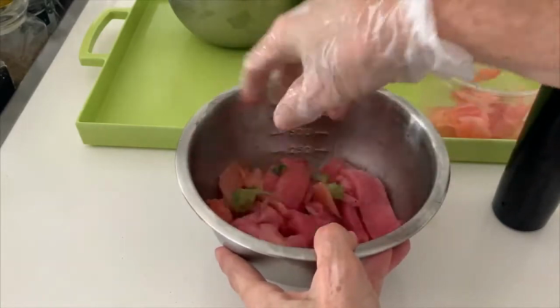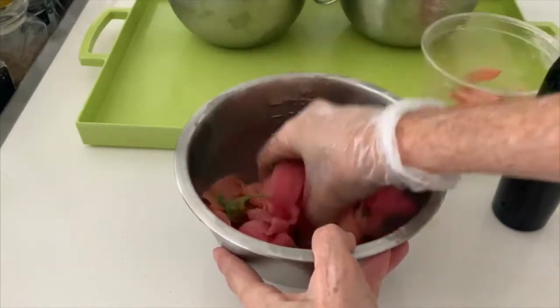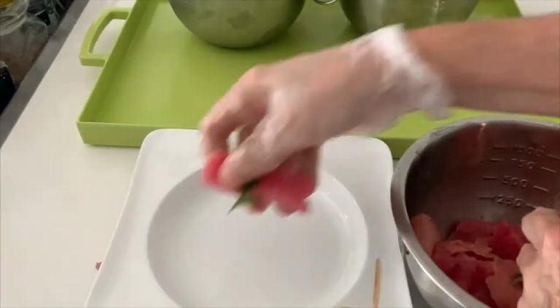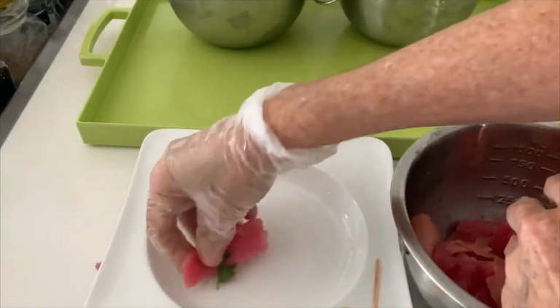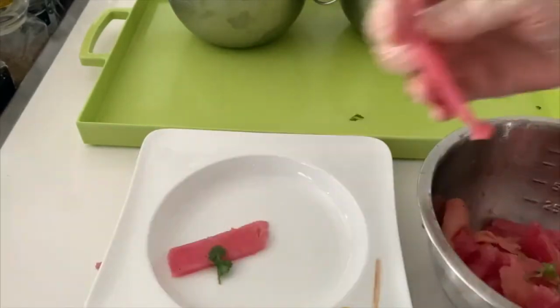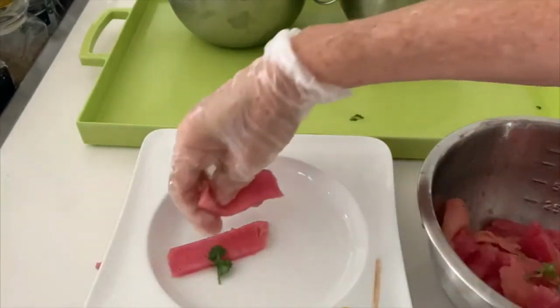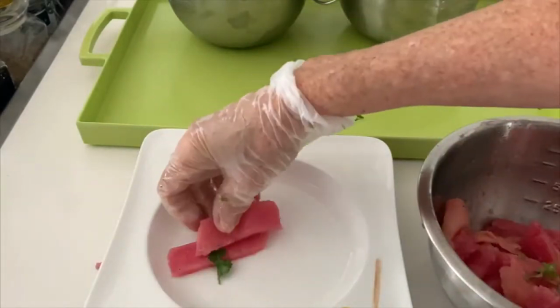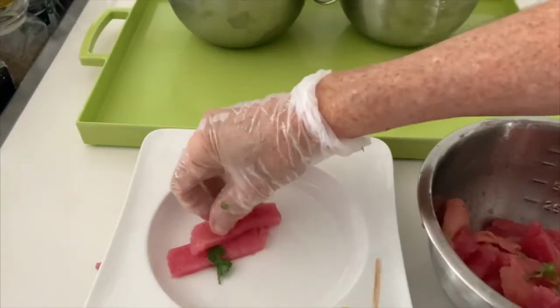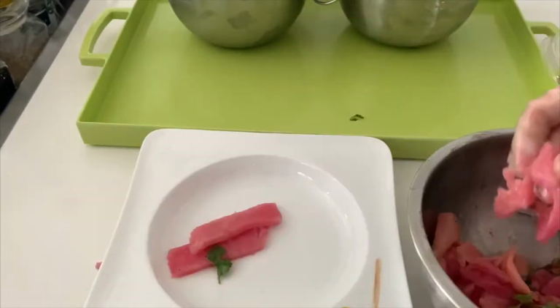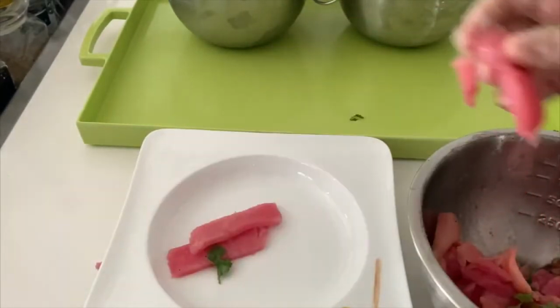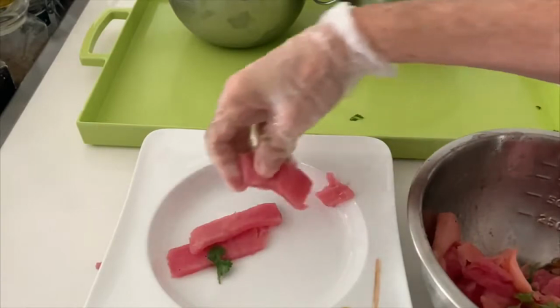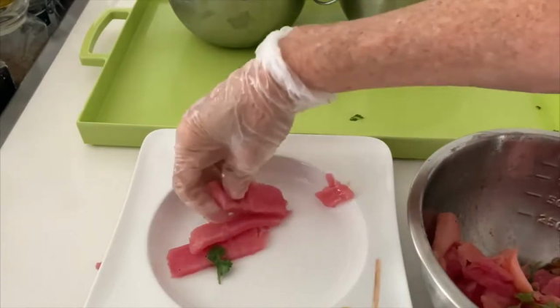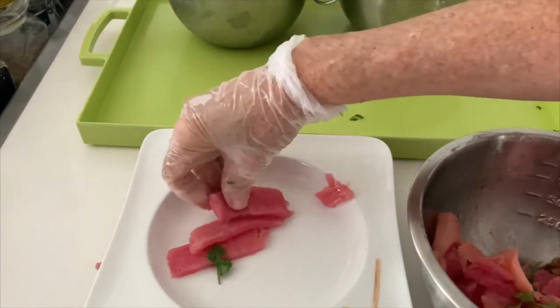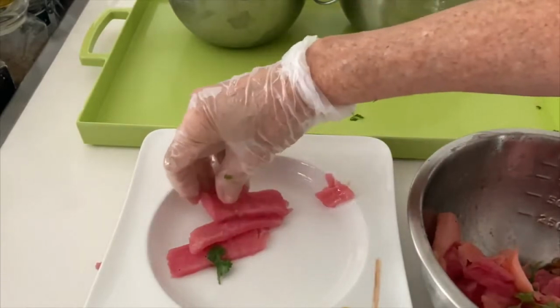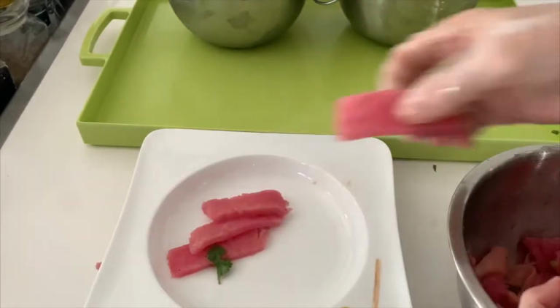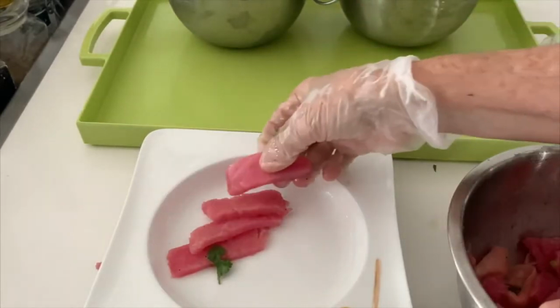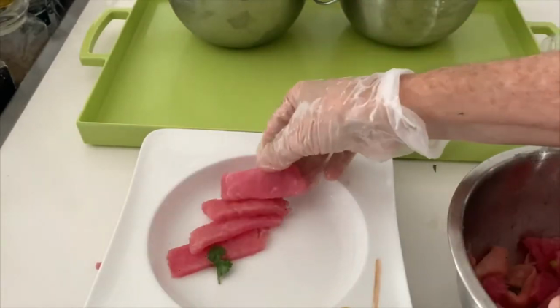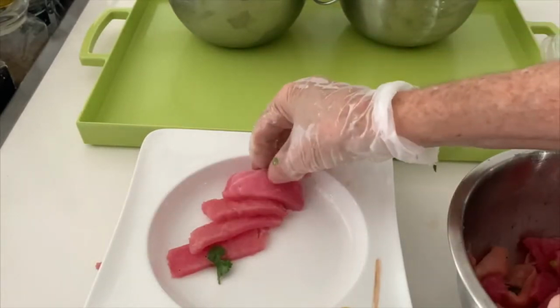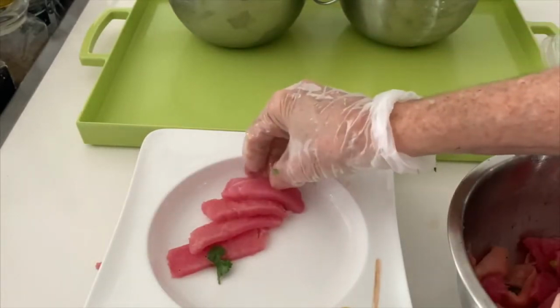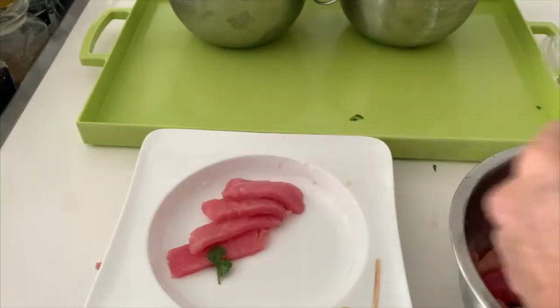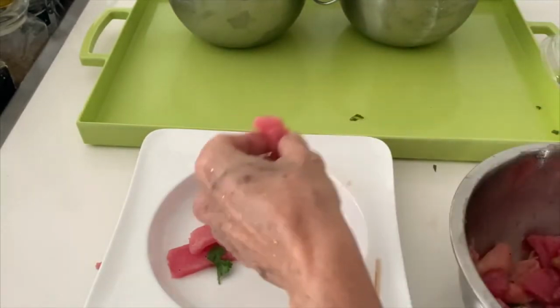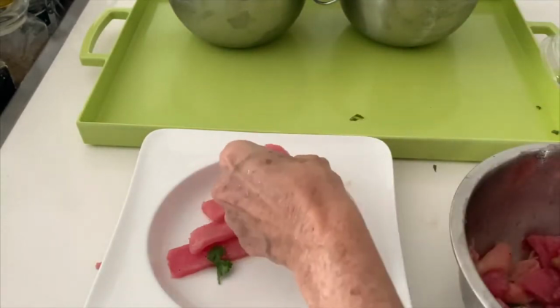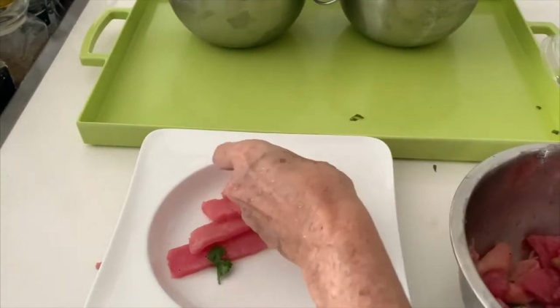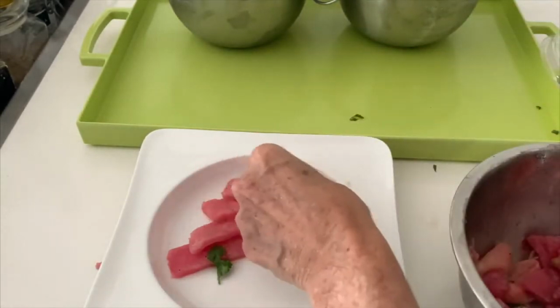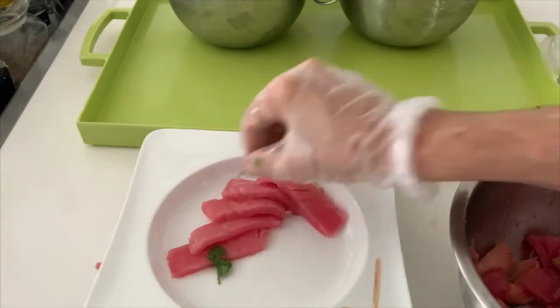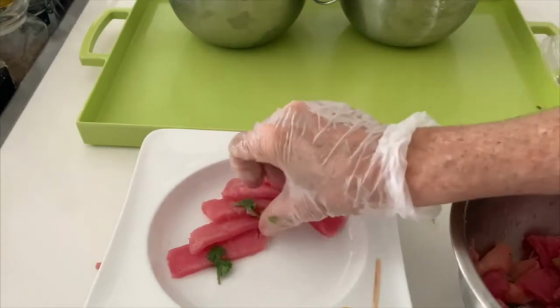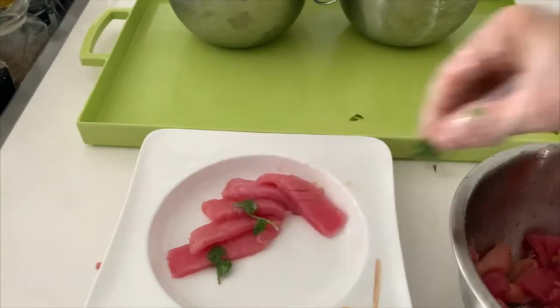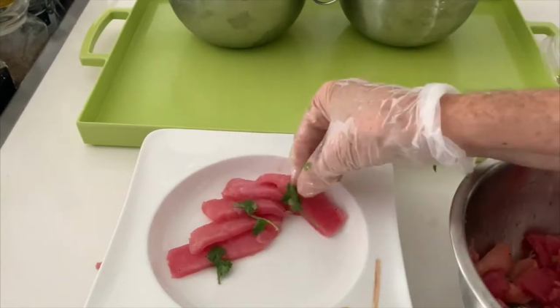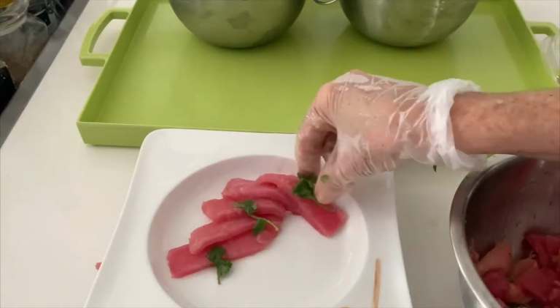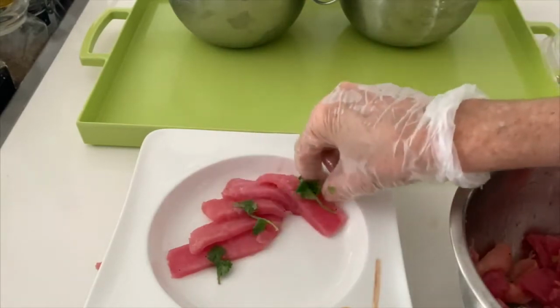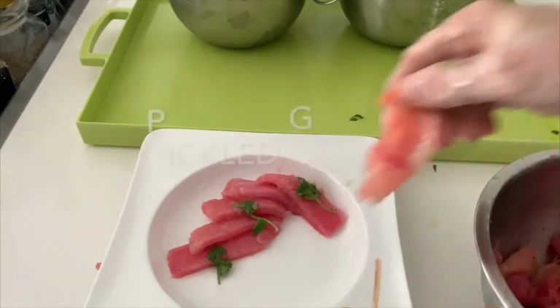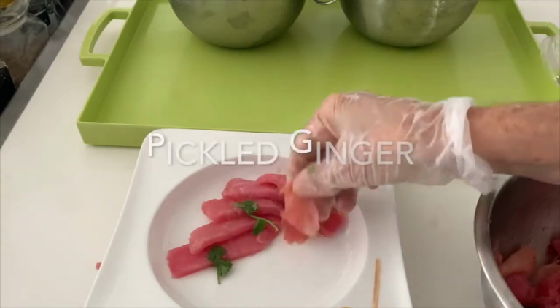I love ginger. It makes it amazing, and the honey makes it not so spicy, so it's perfect. A pinch of salt and pepper and we're done.